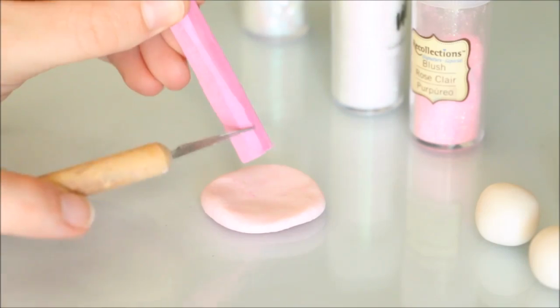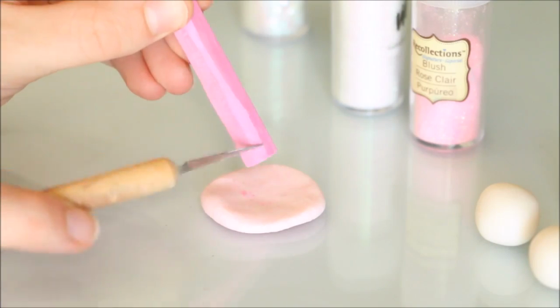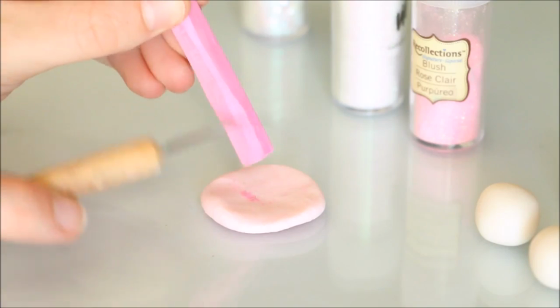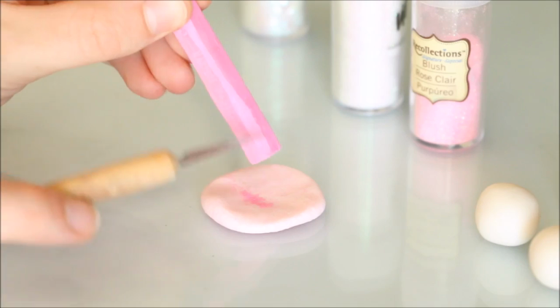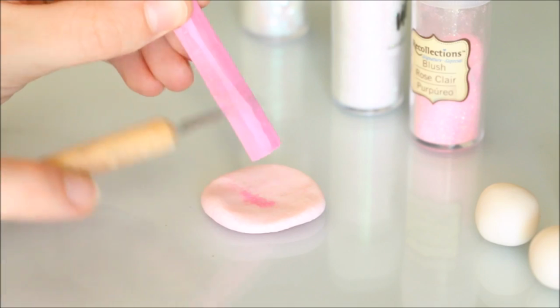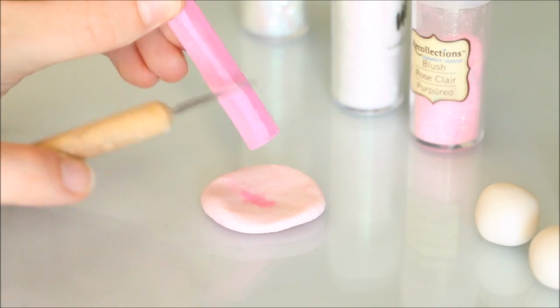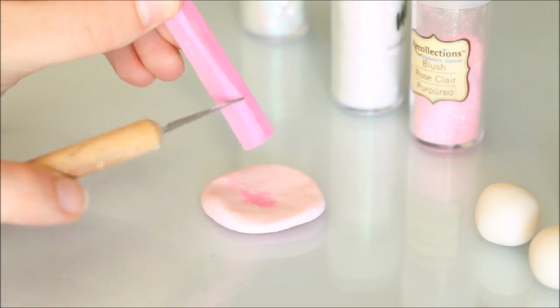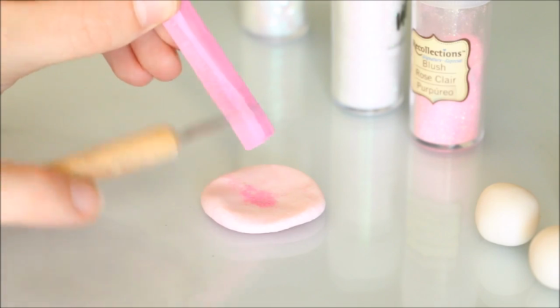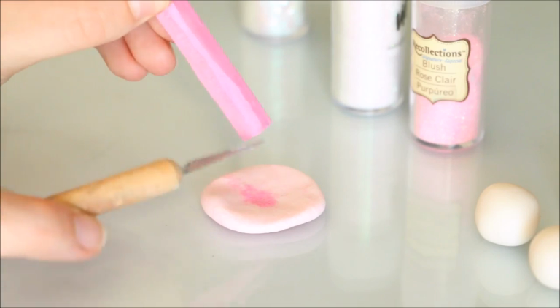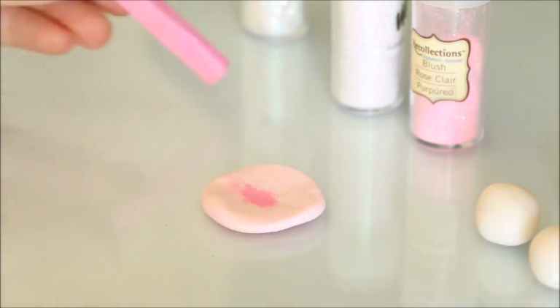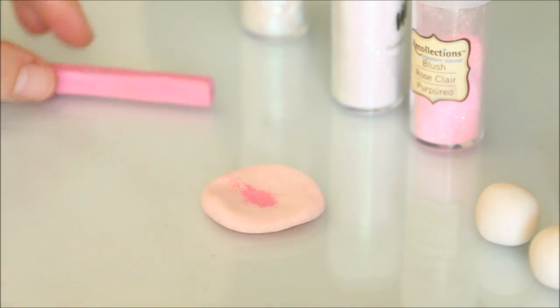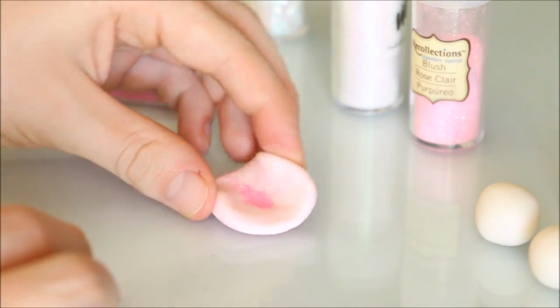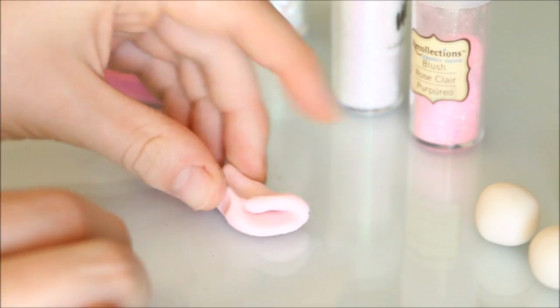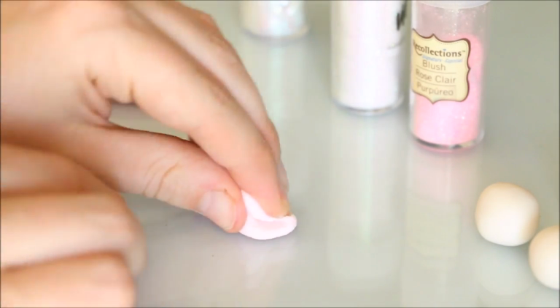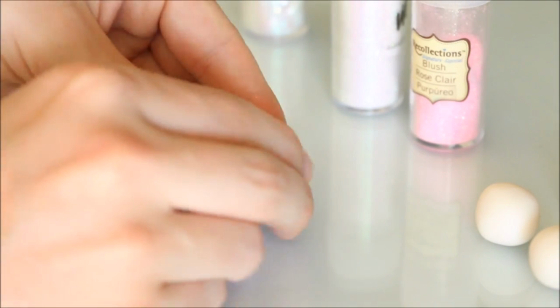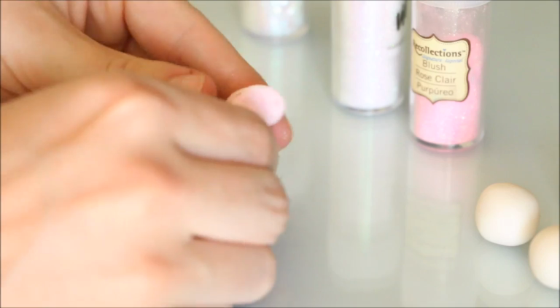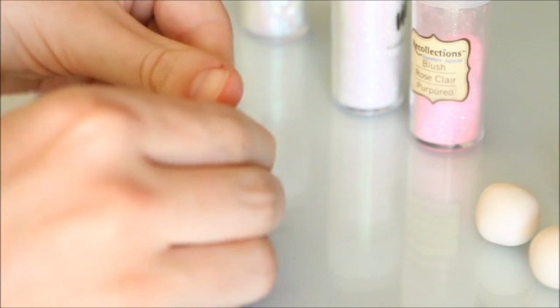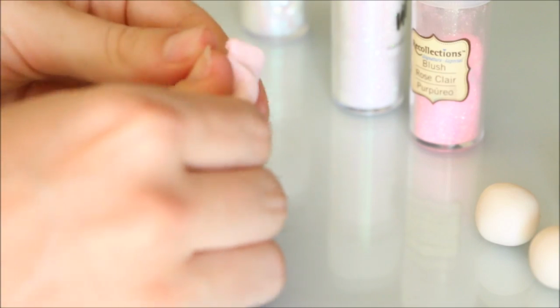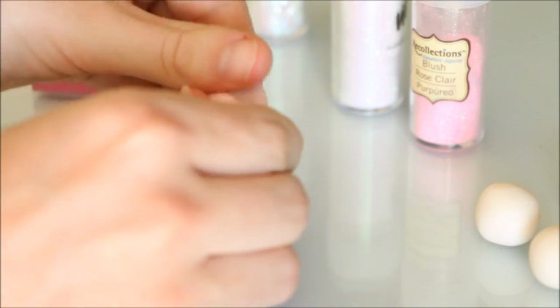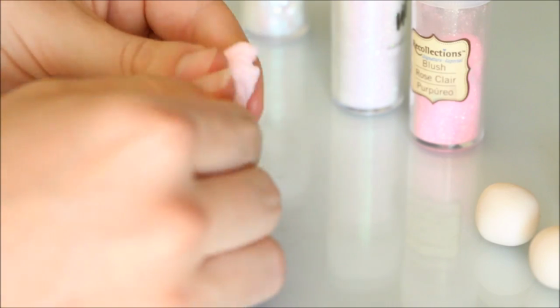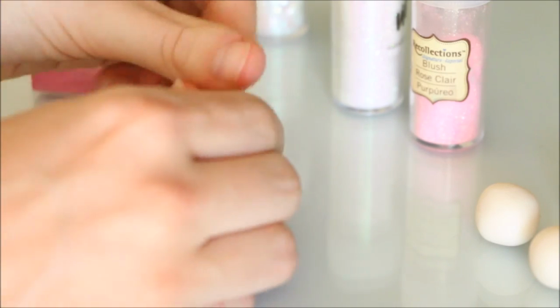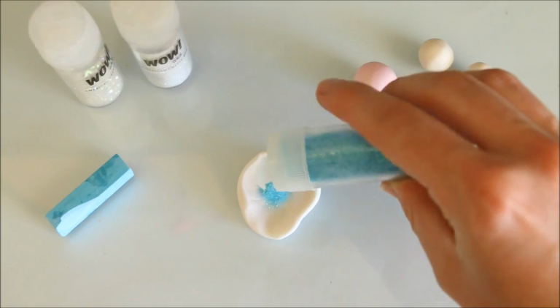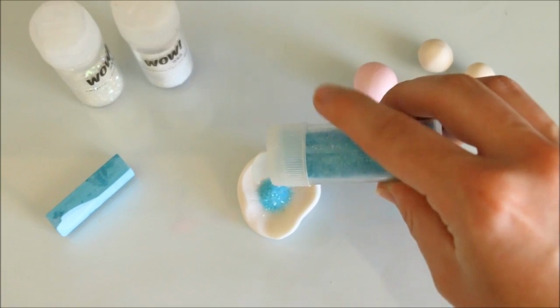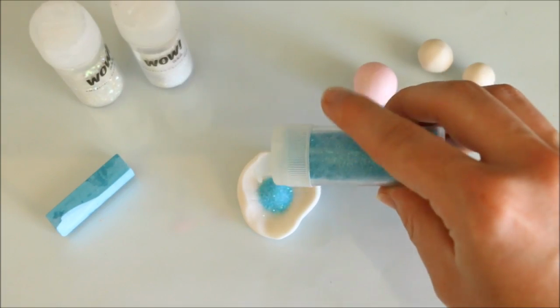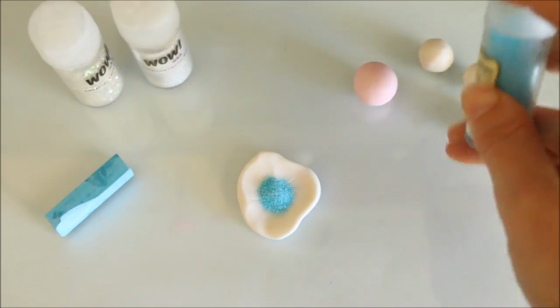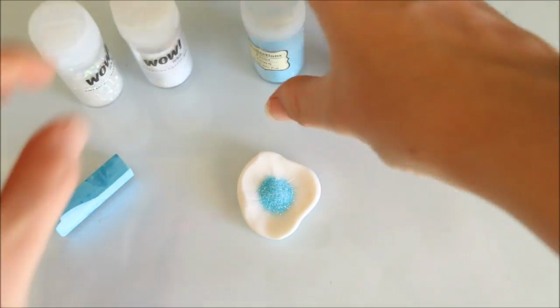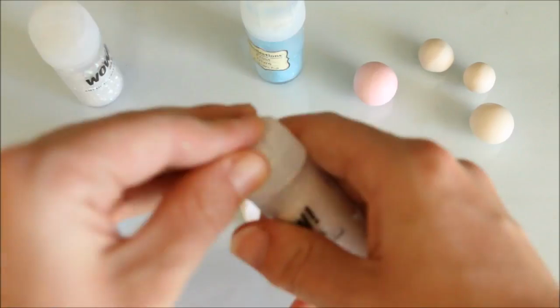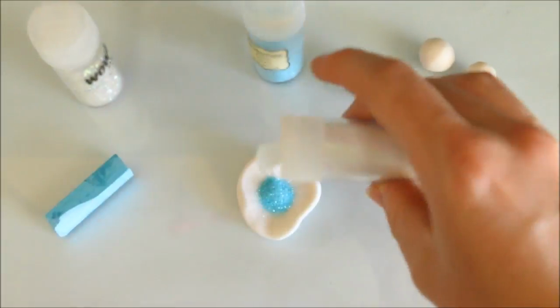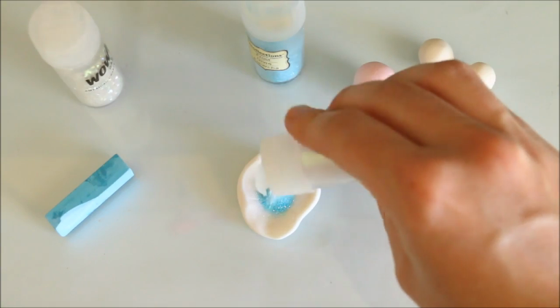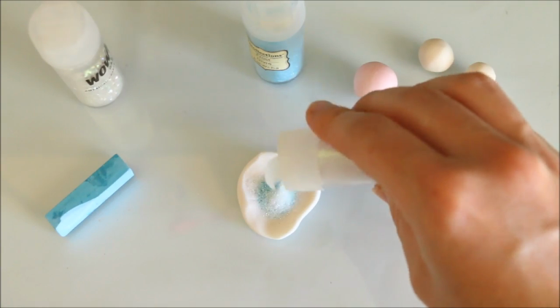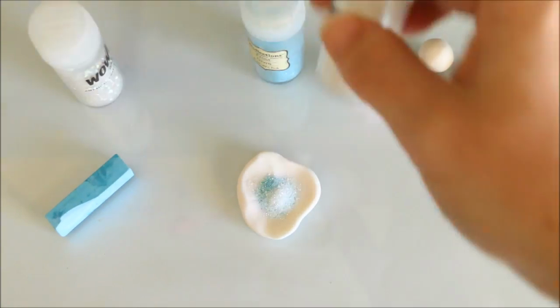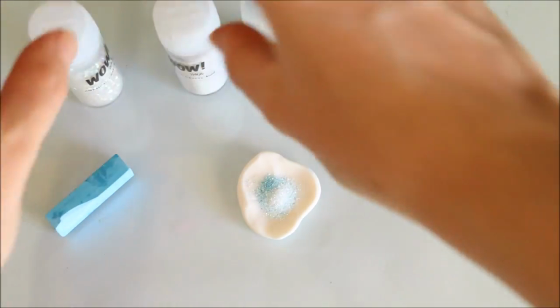For a tiny extra bit of pigment, this is where I add my chalk pastel shavings and mix it in. I find that the pastels allow the clay to still maintain its translucency, so if you want to use colored clay only use a very small amount.